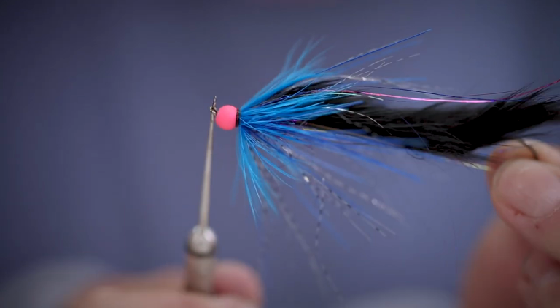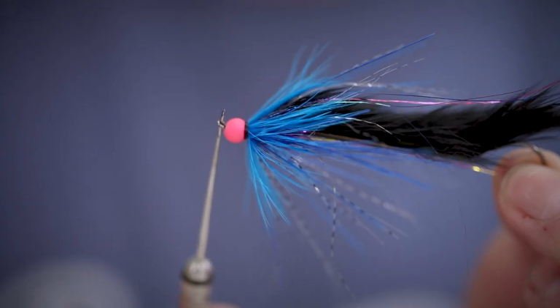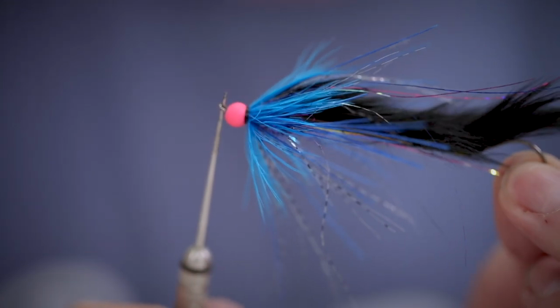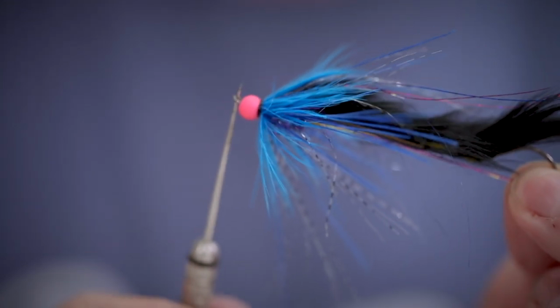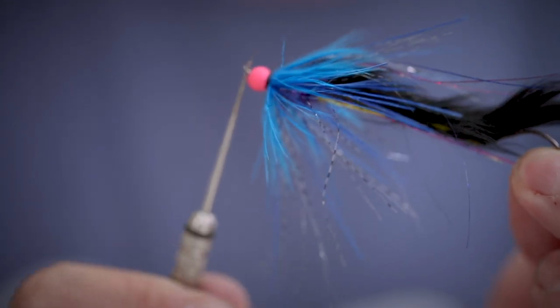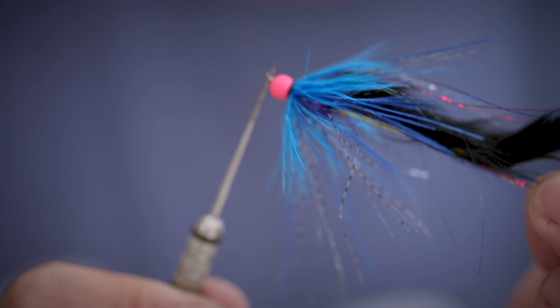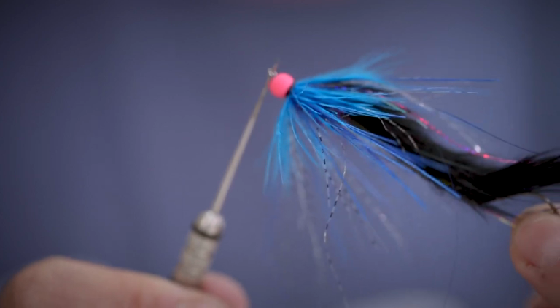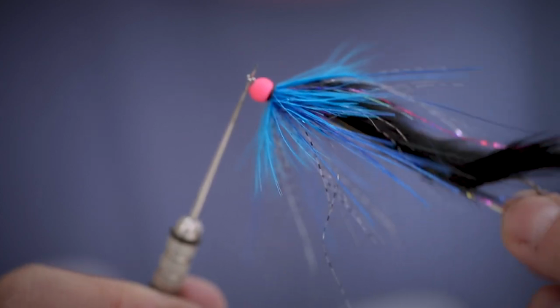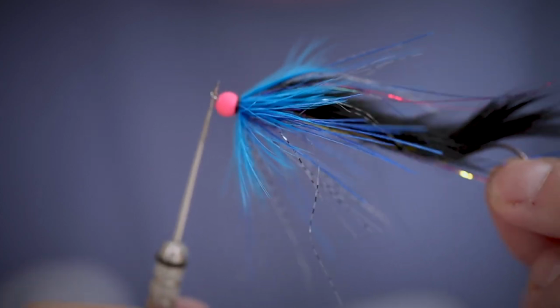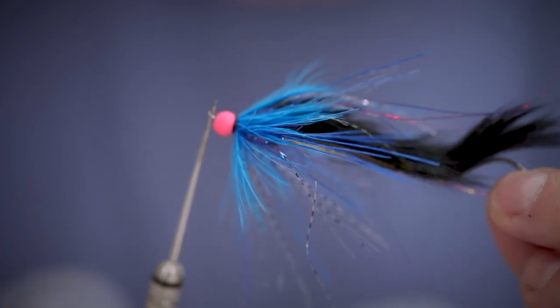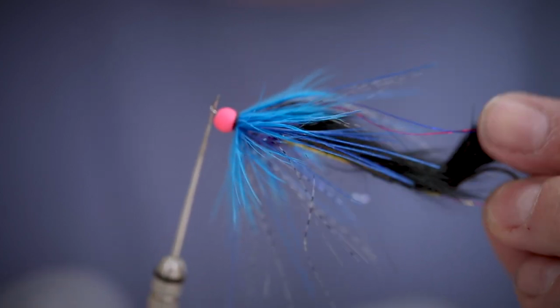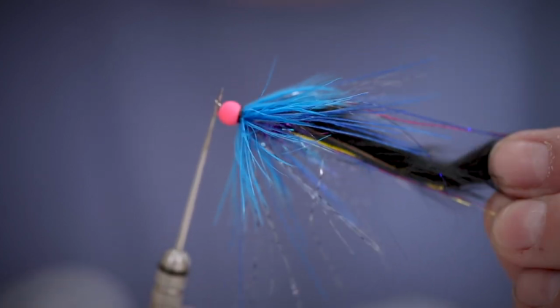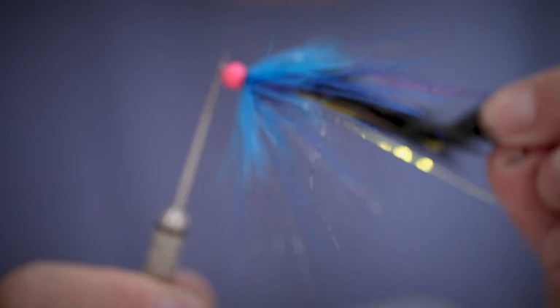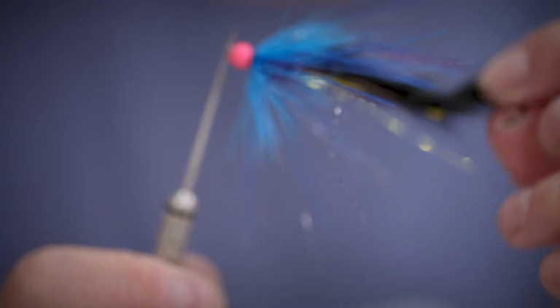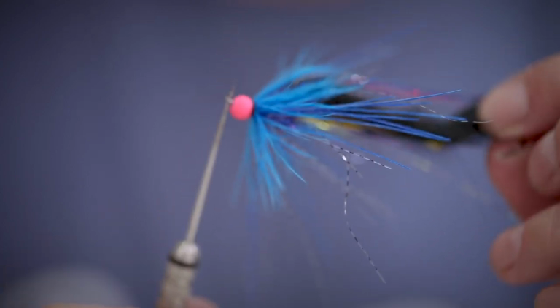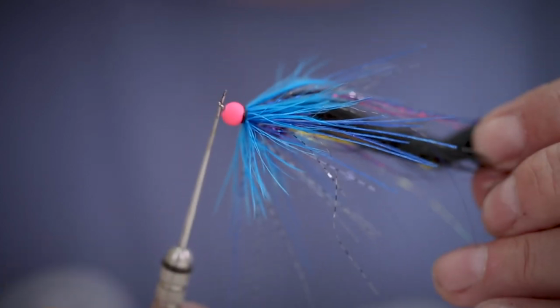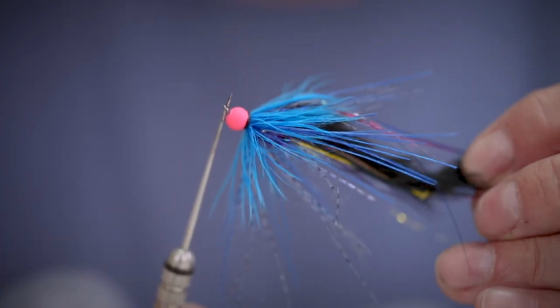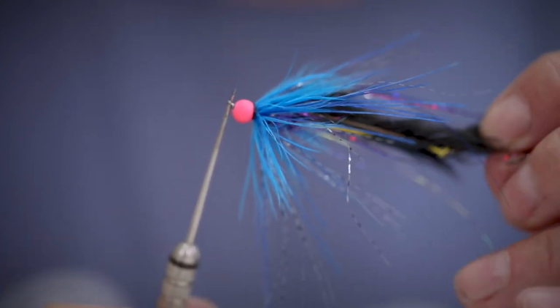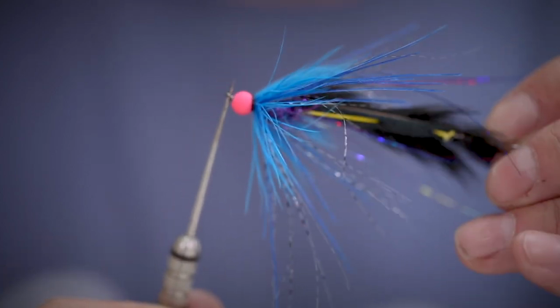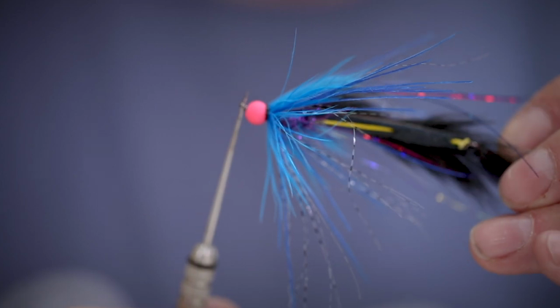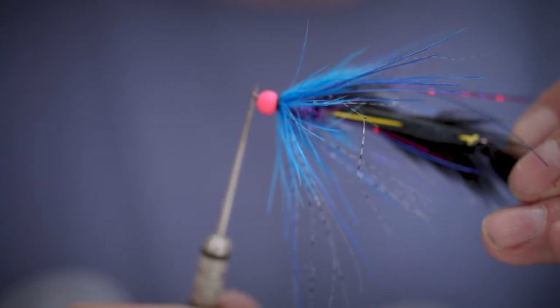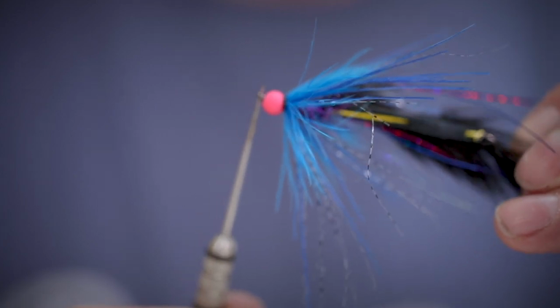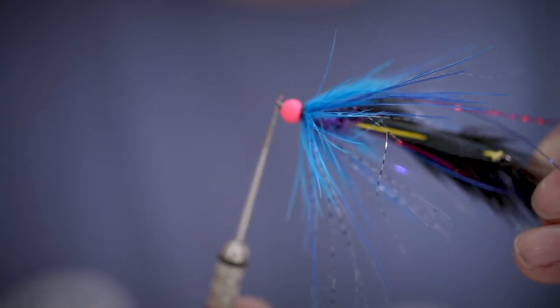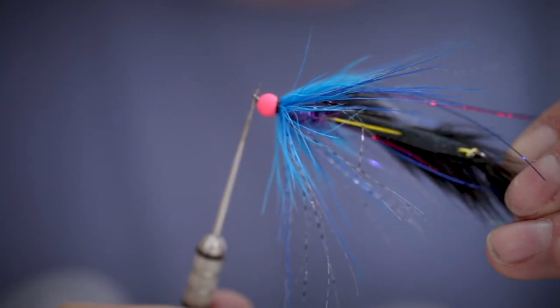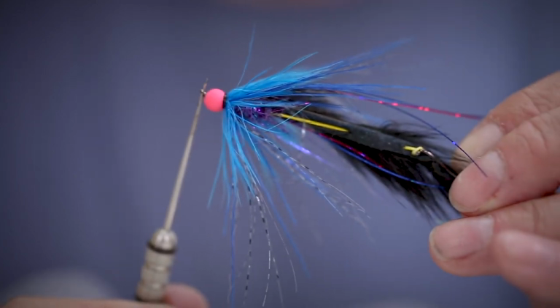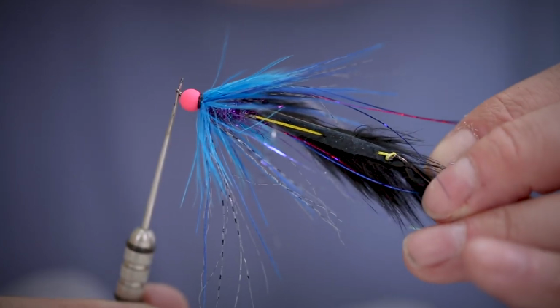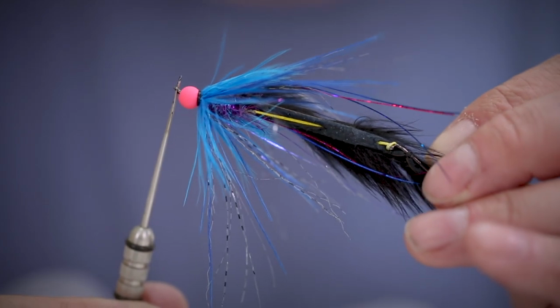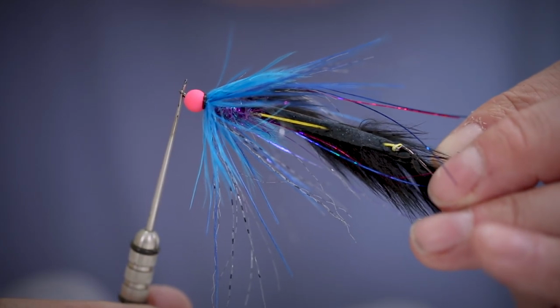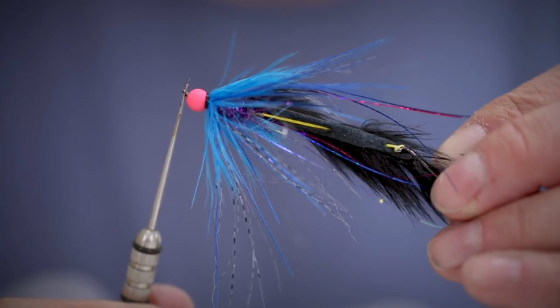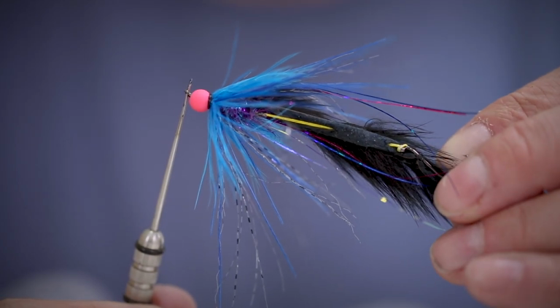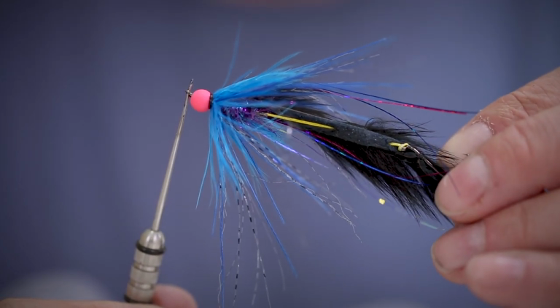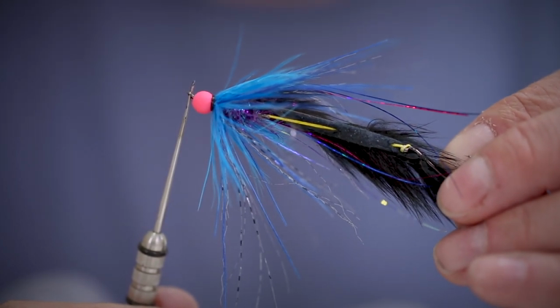If you like this fly, don't forget to like and comment down below and tell us what you'd like to see next. And if you haven't already, subscribe to this channel for updates when new videos go live. Tight lines.